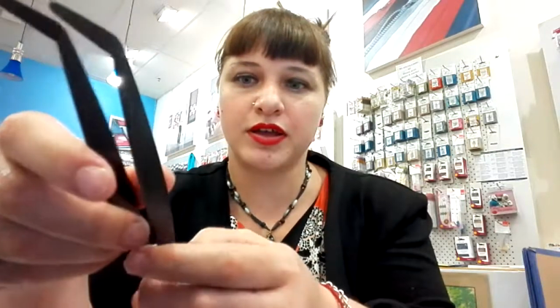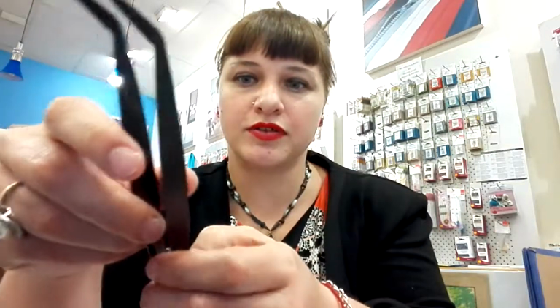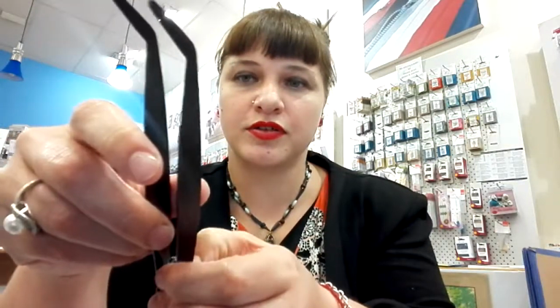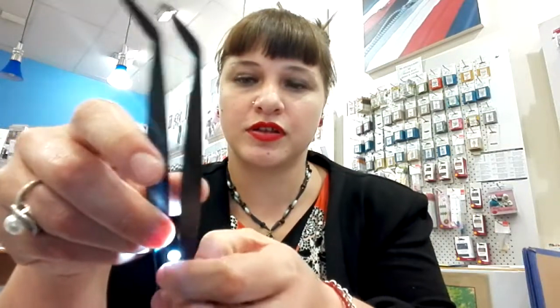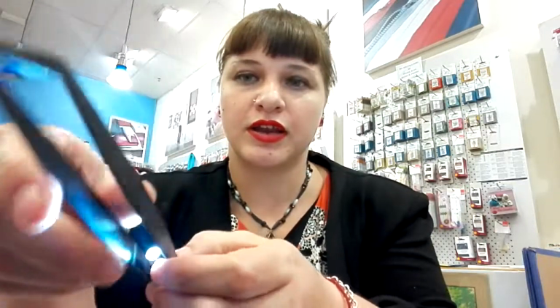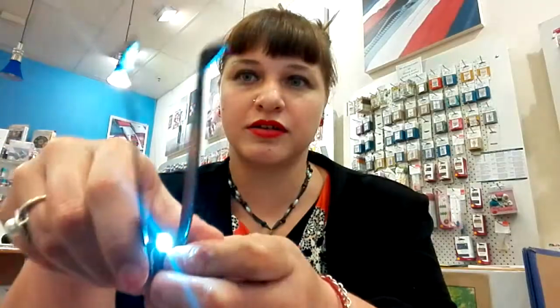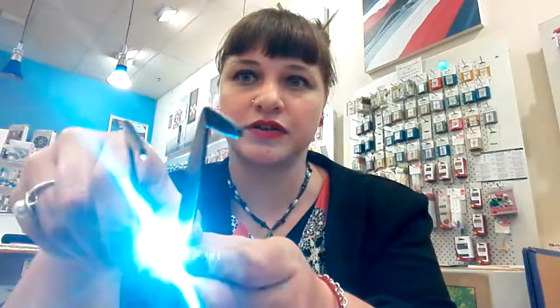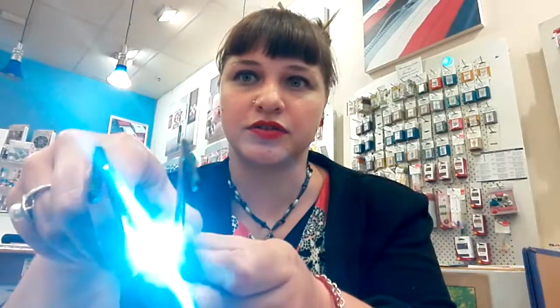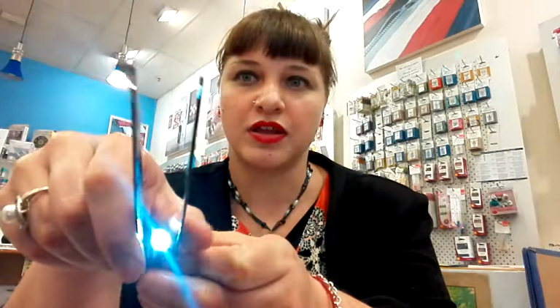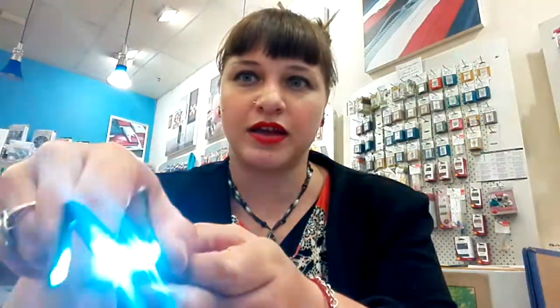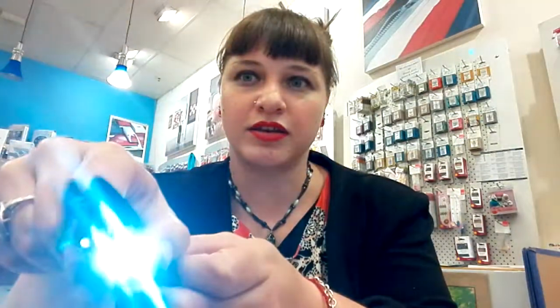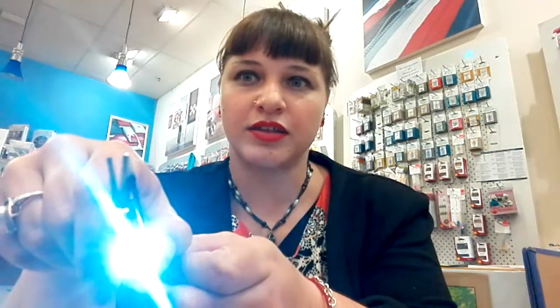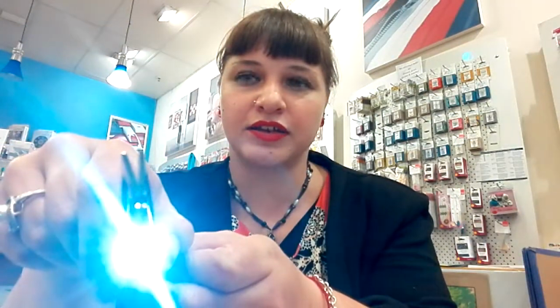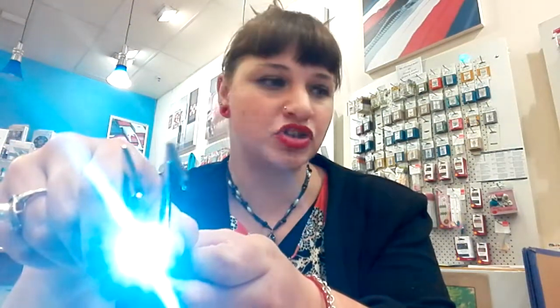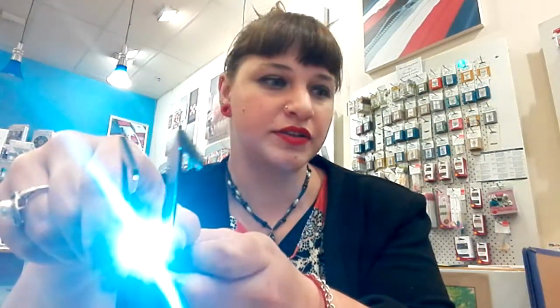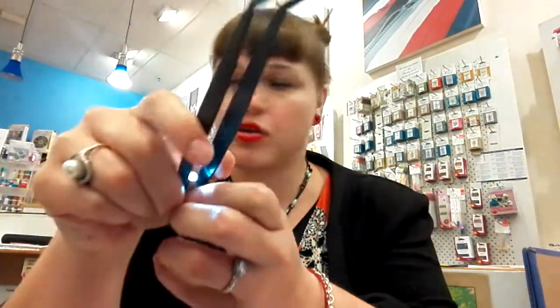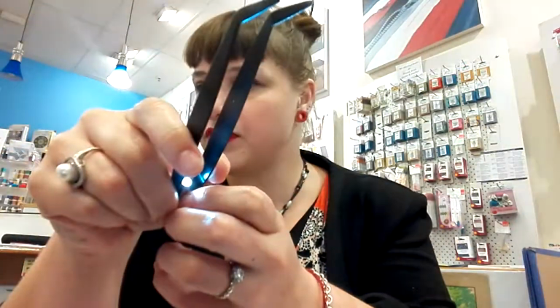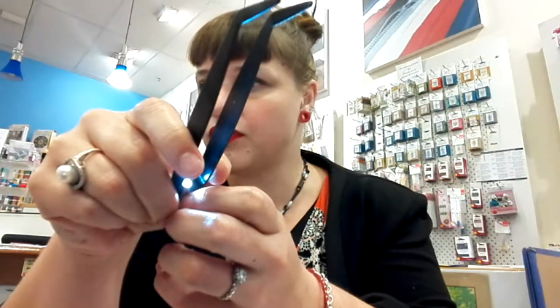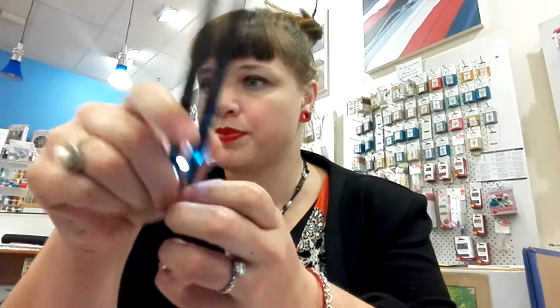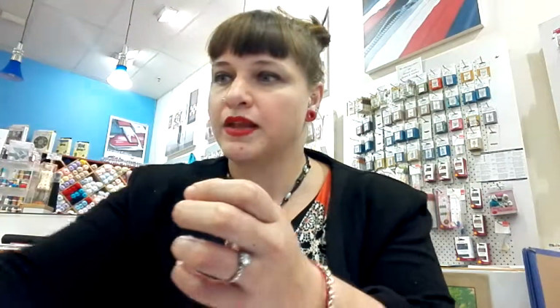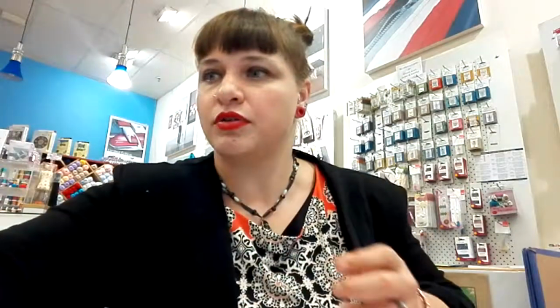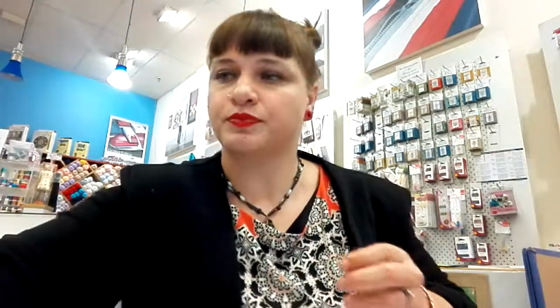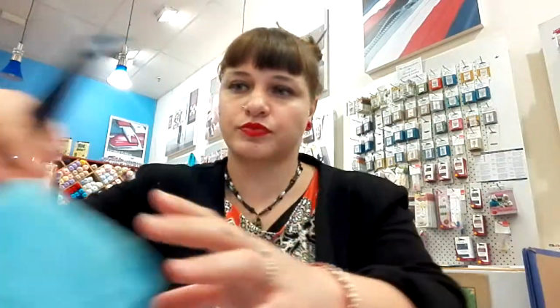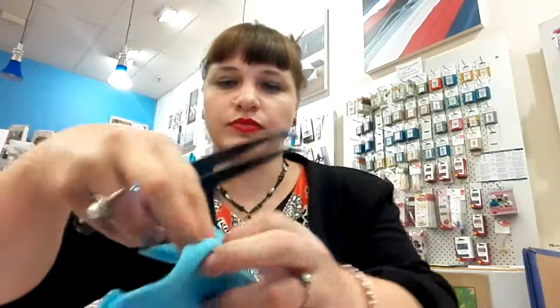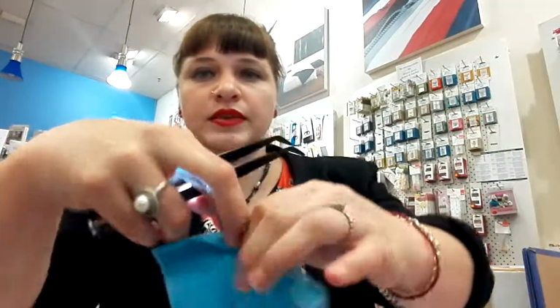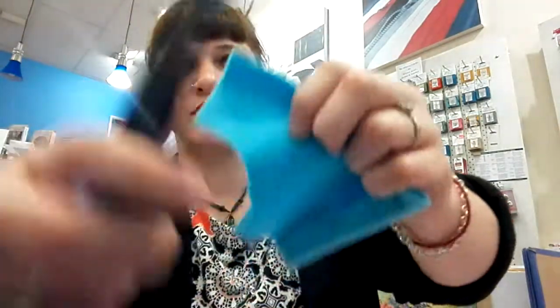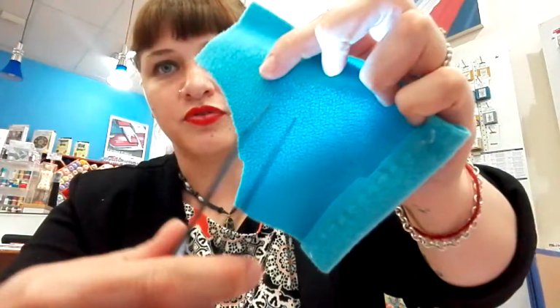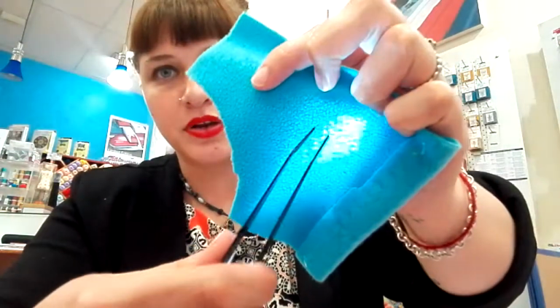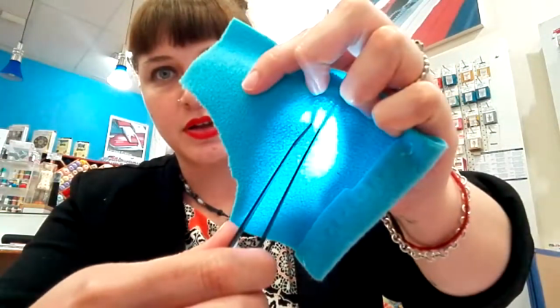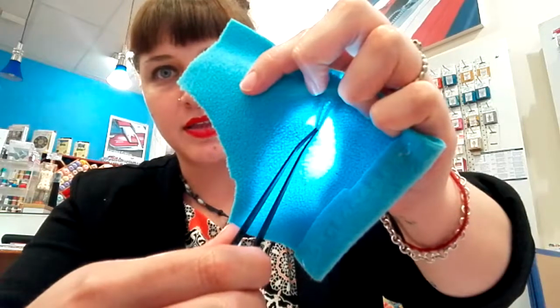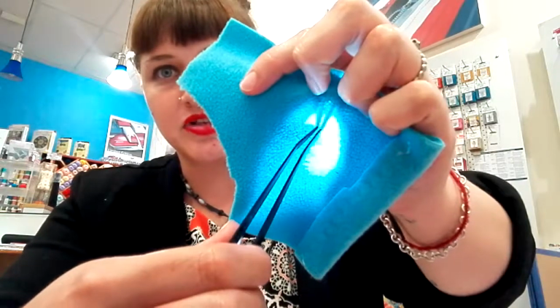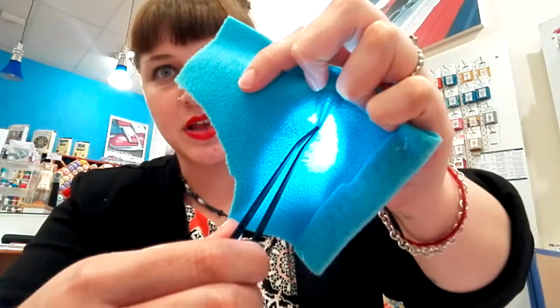It has a little knife in it, and then the light actually shines on whatever you're looking for, so the light shines right on the fabric.